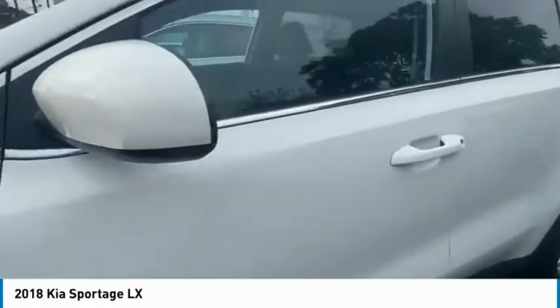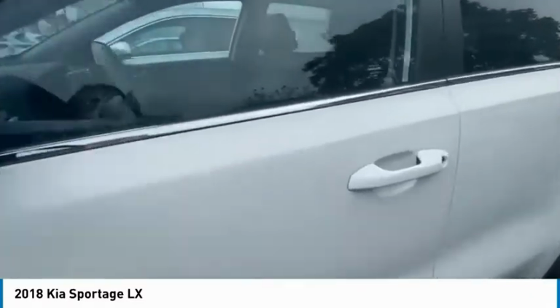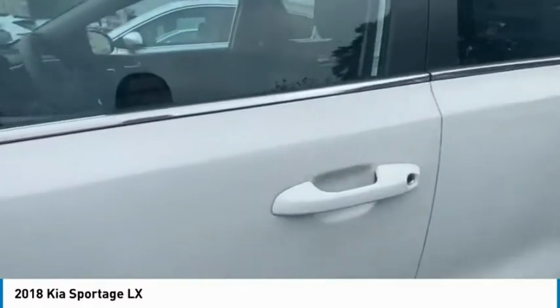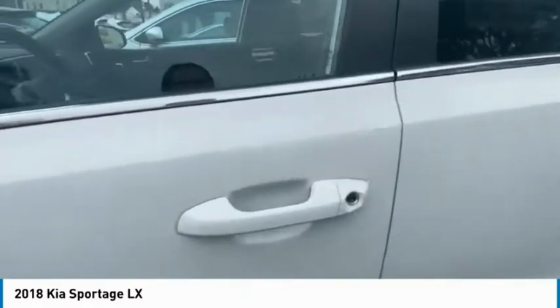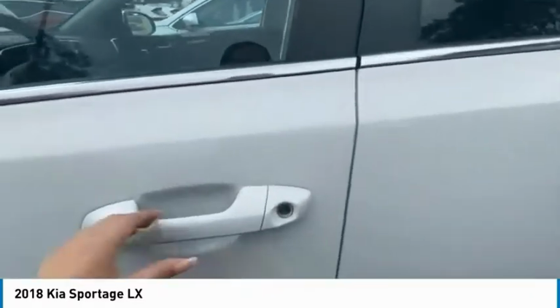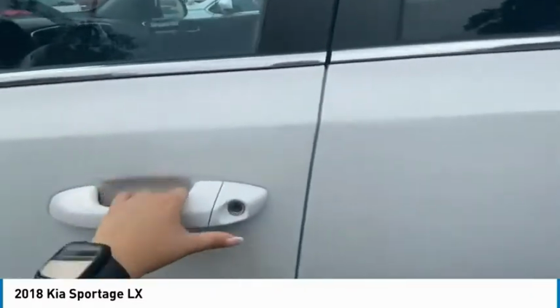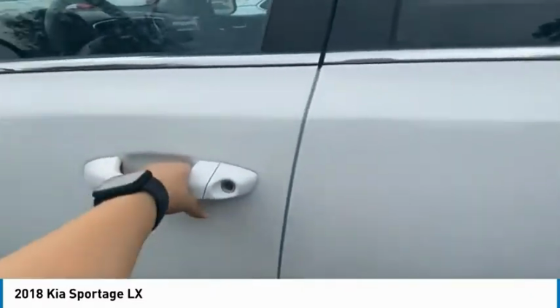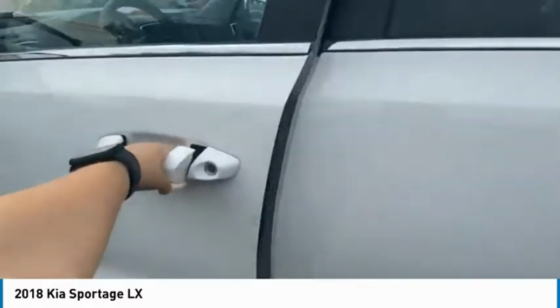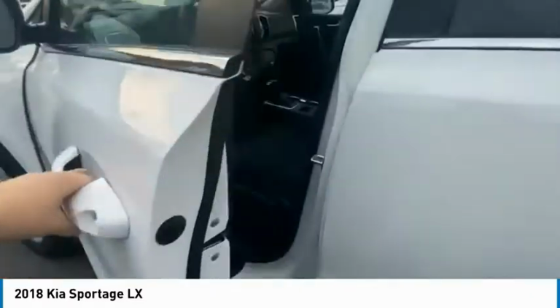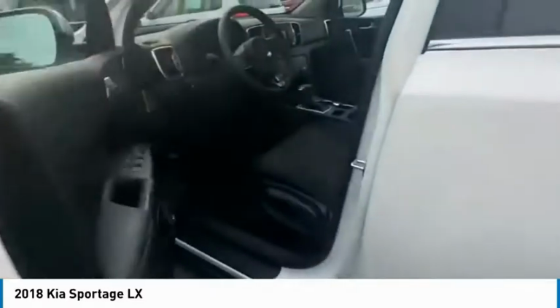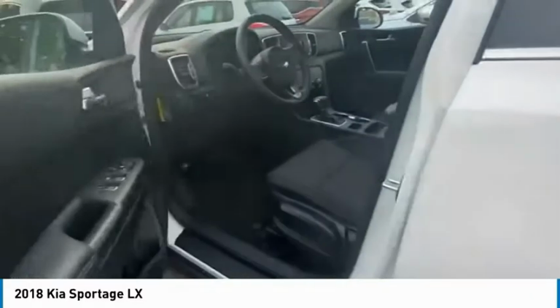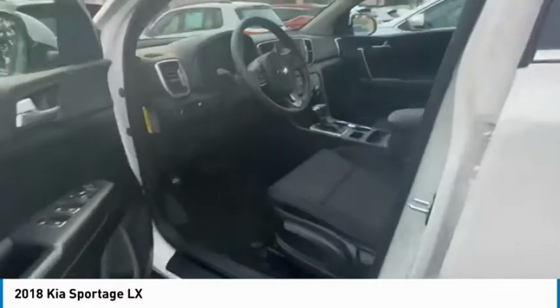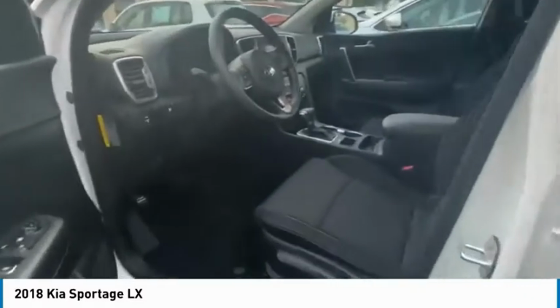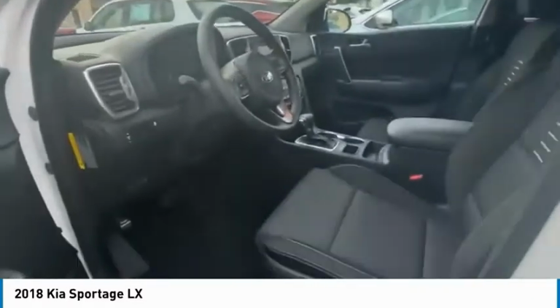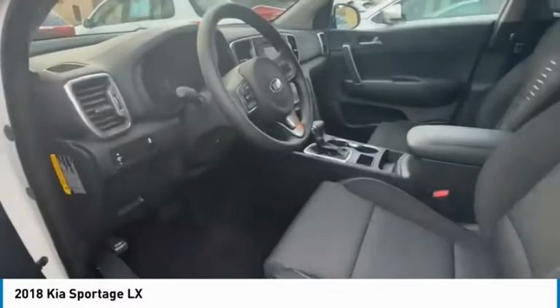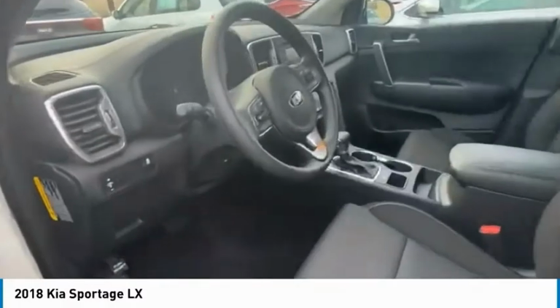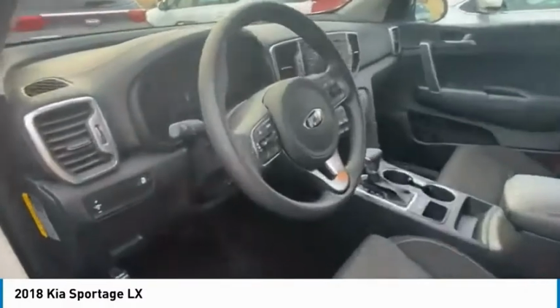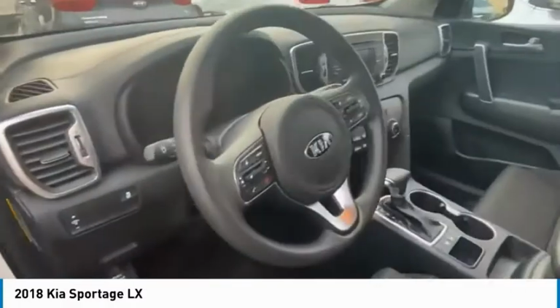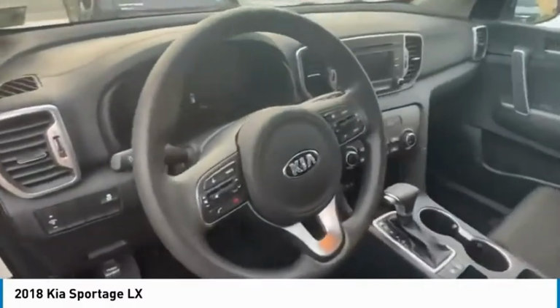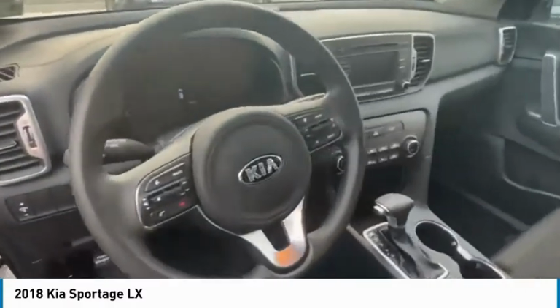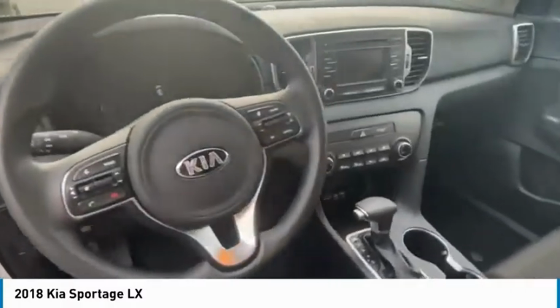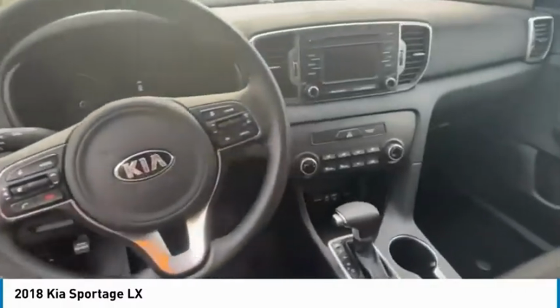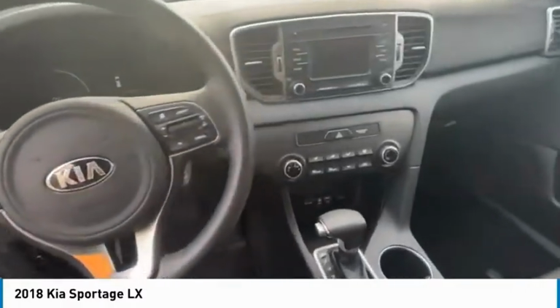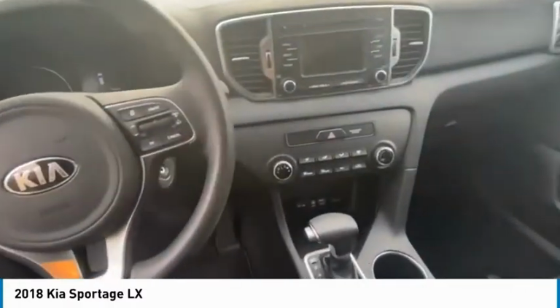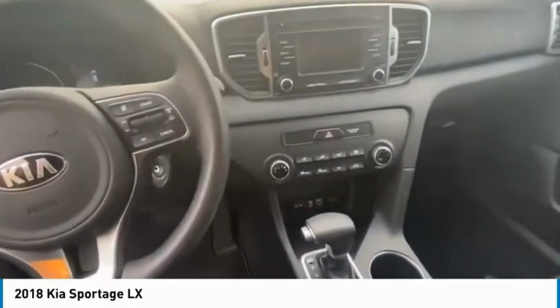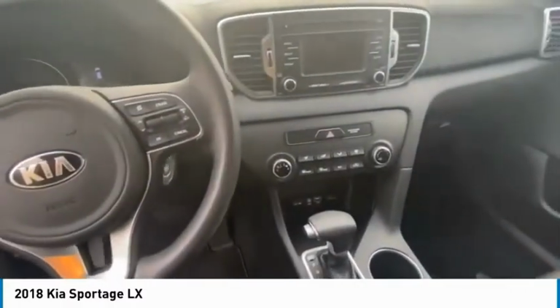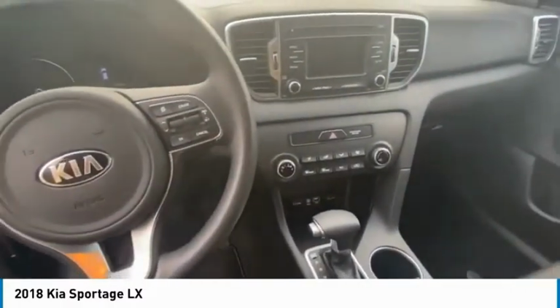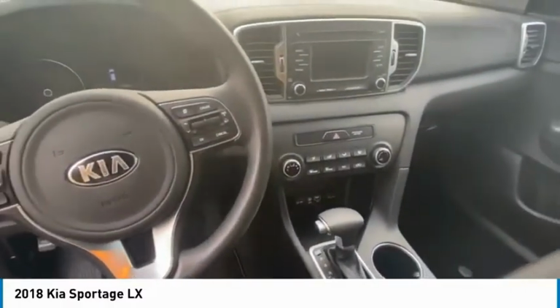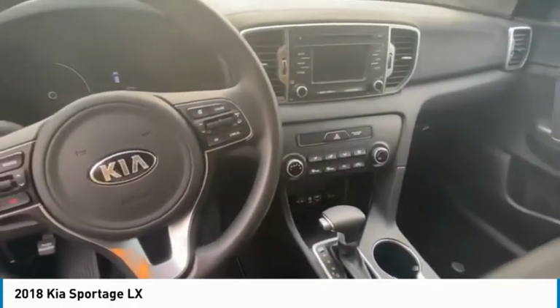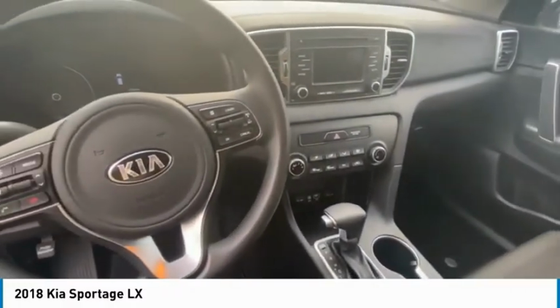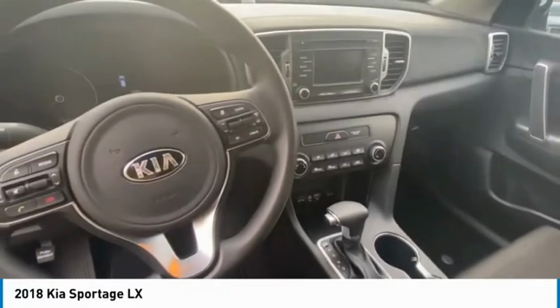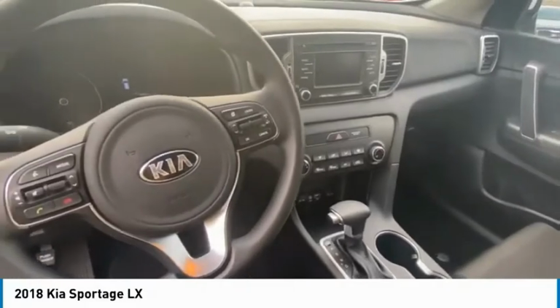Not only is it a gorgeous clear white exterior with a lovely cloth black interior, but it doesn't even have 18,000 miles. It was well kept.